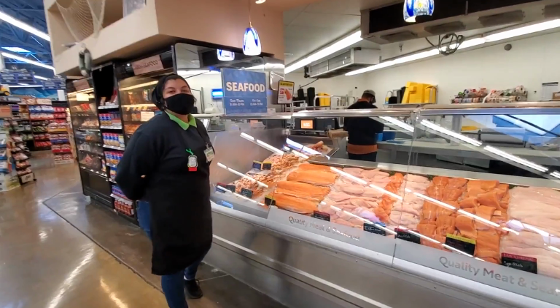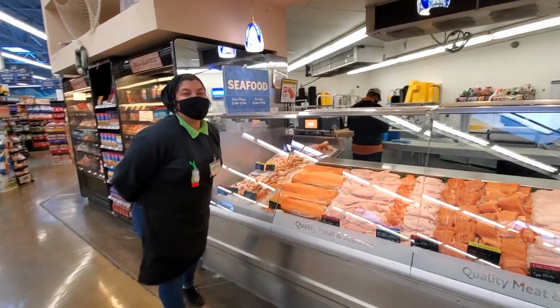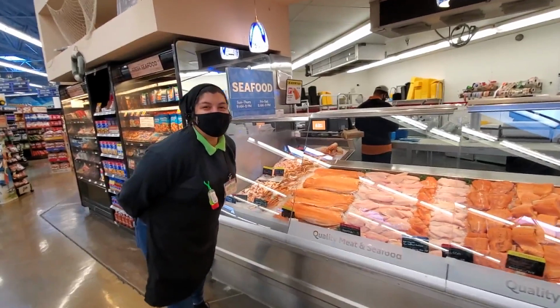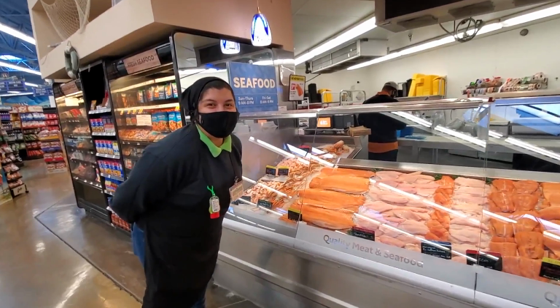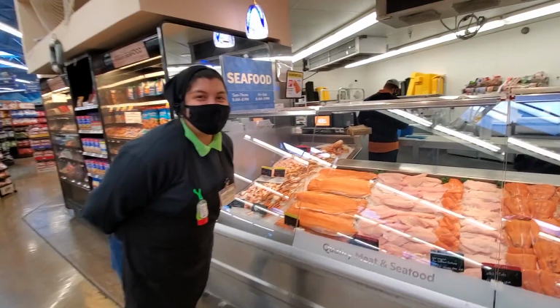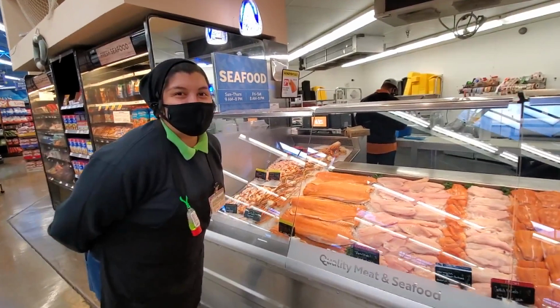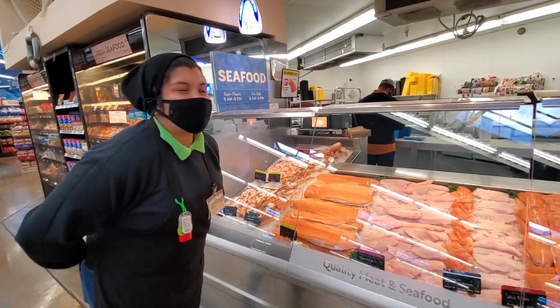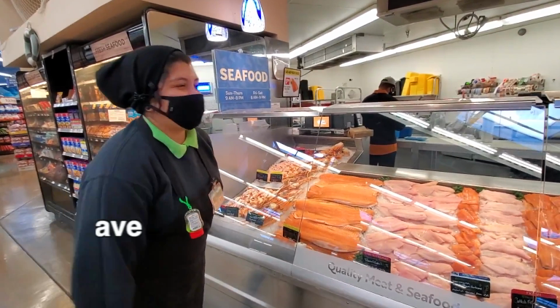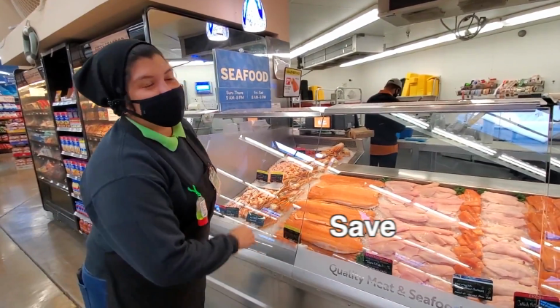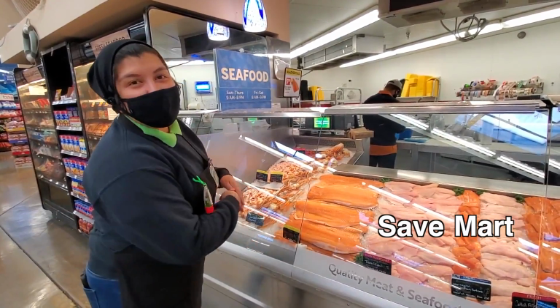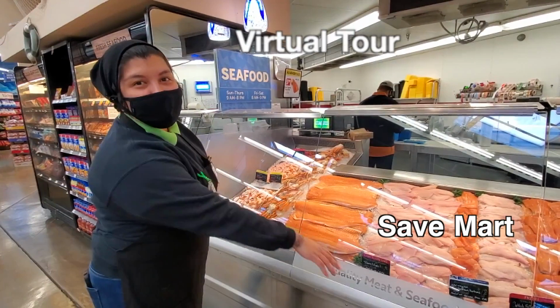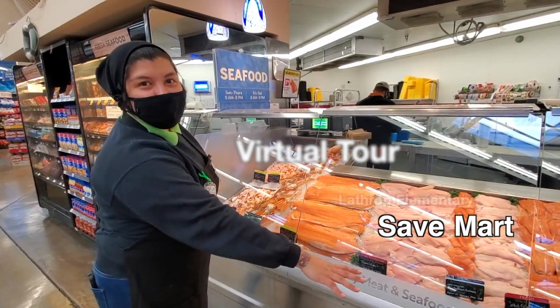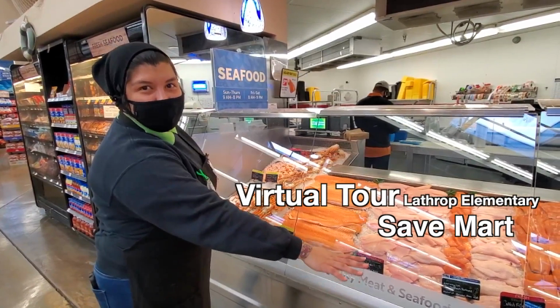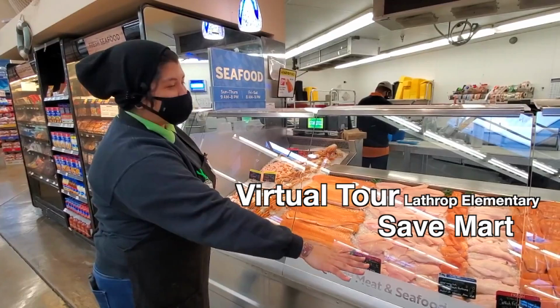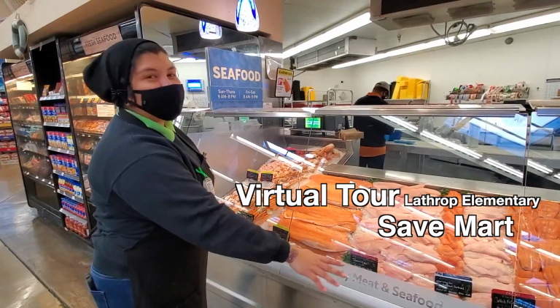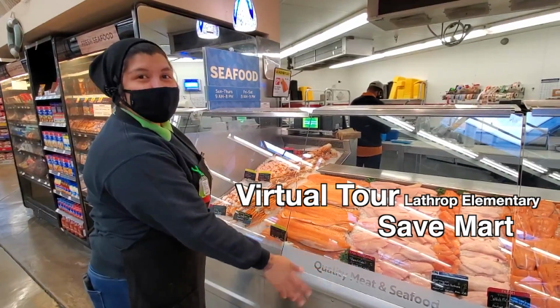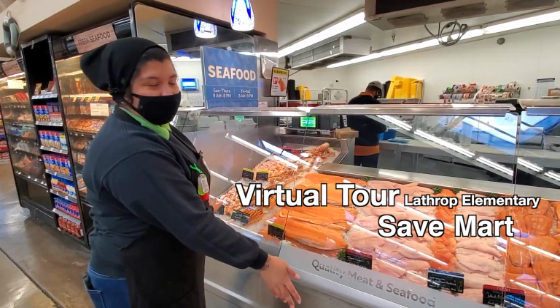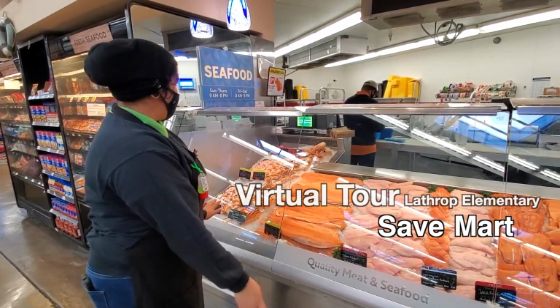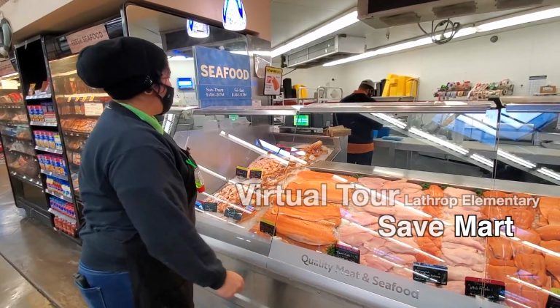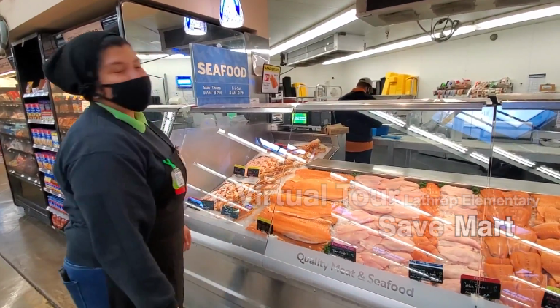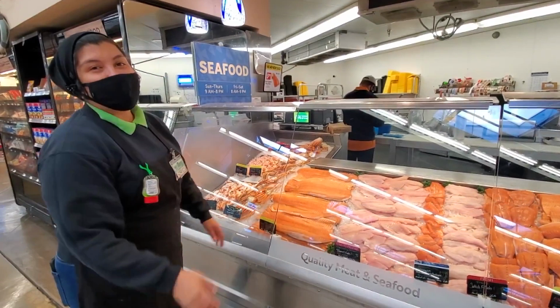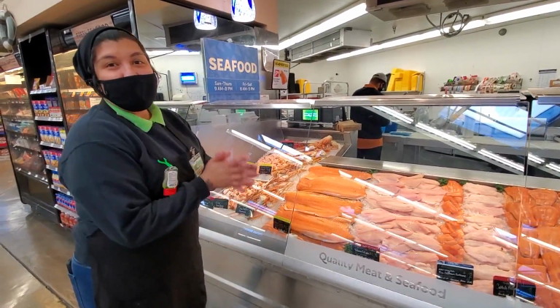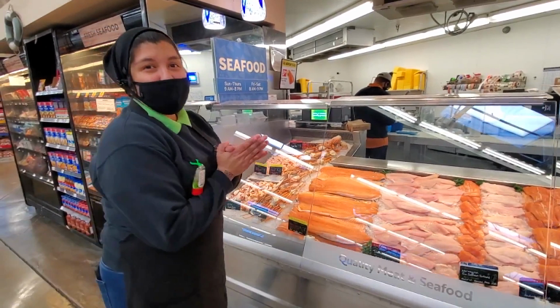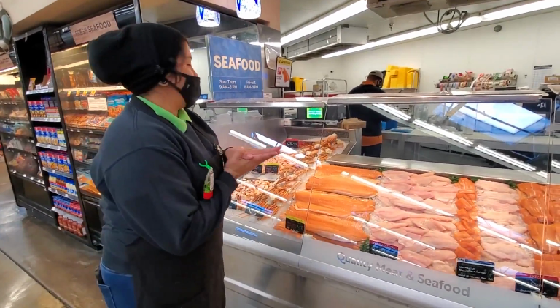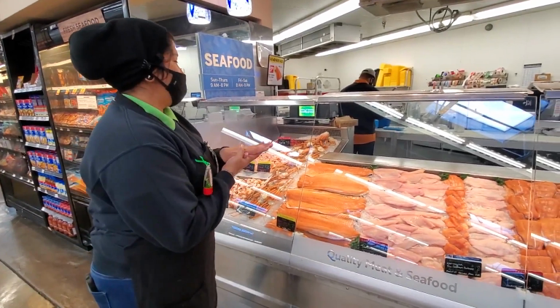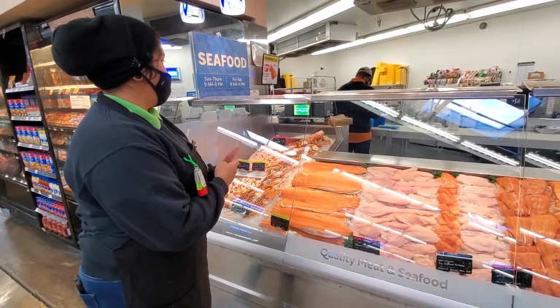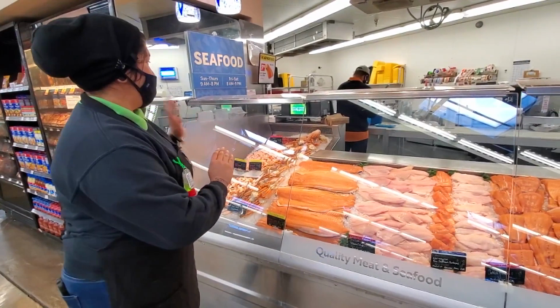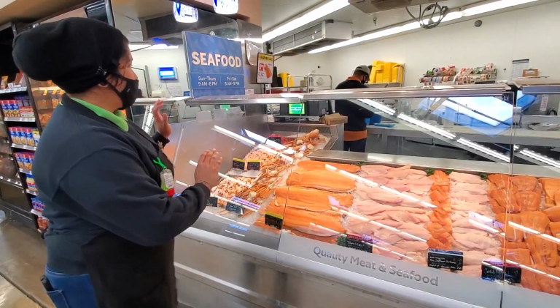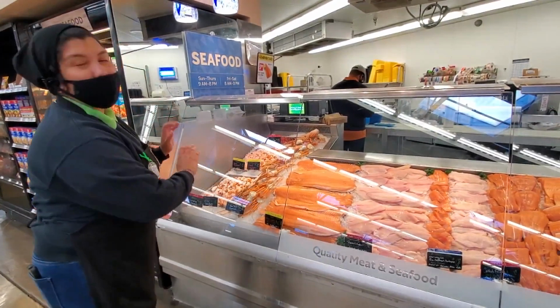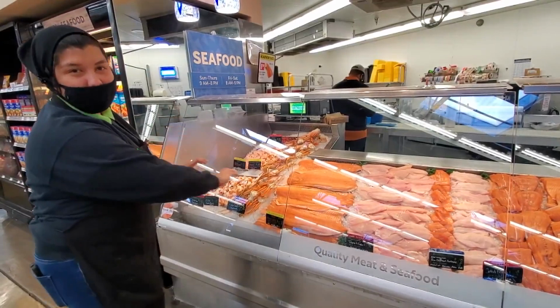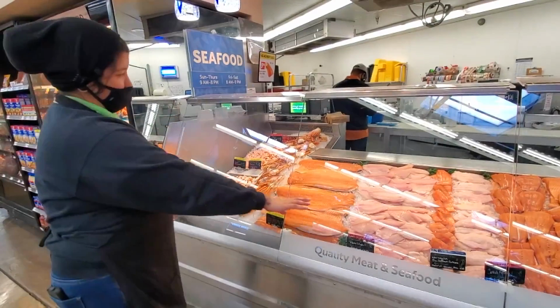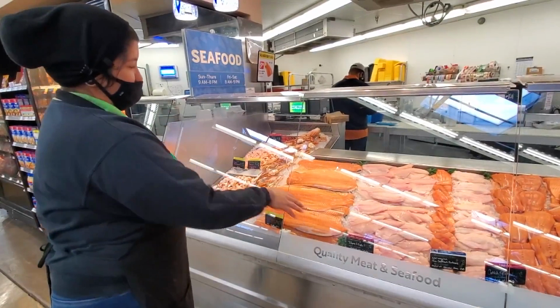Good morning kids! Welcome to our Save Mart virtual tour of our seafood counter. Today we're going to talk a little bit about our fish department.